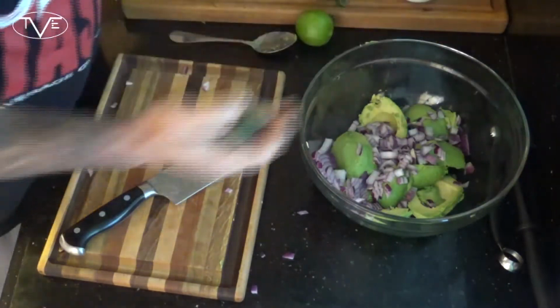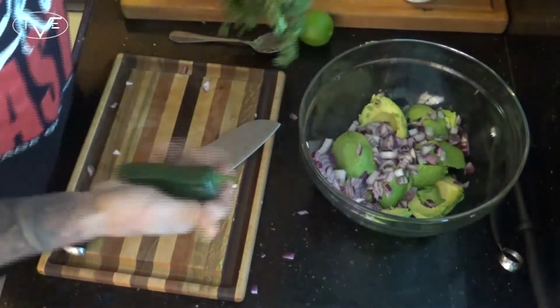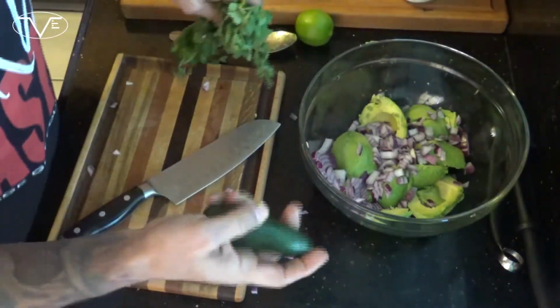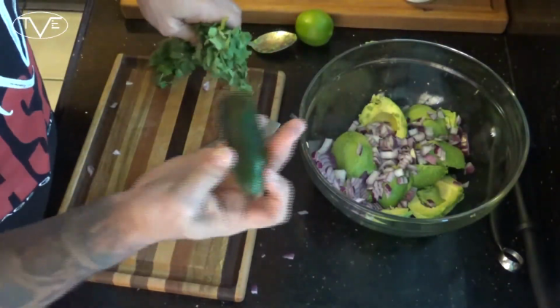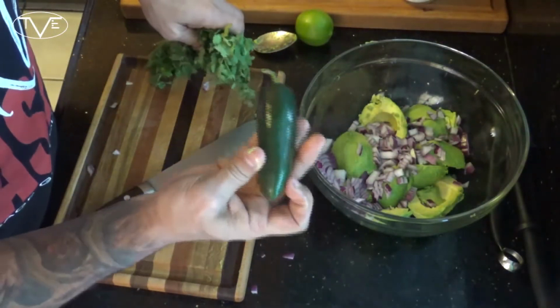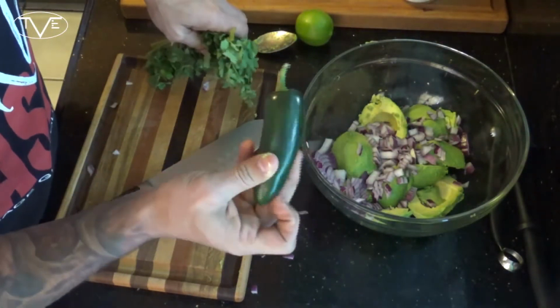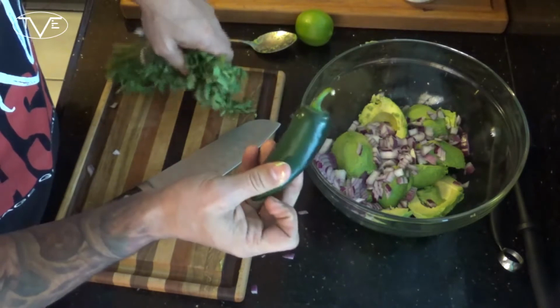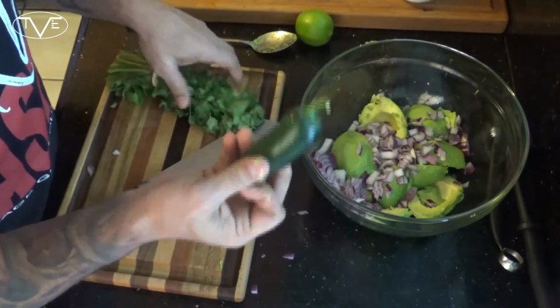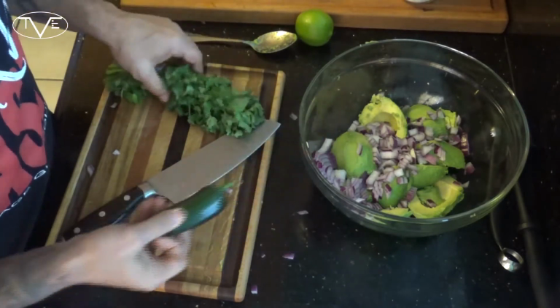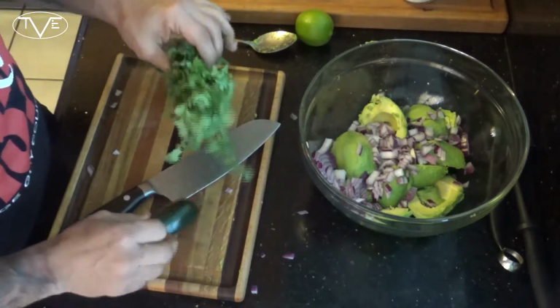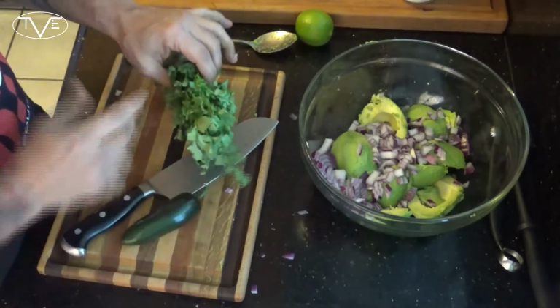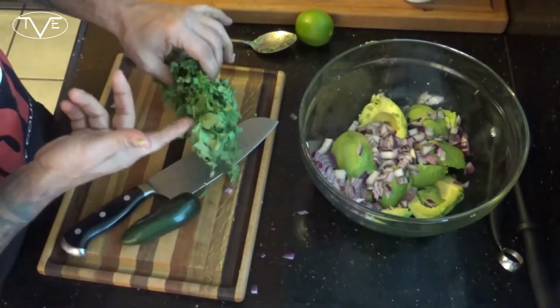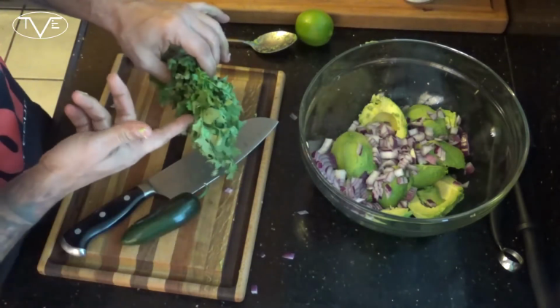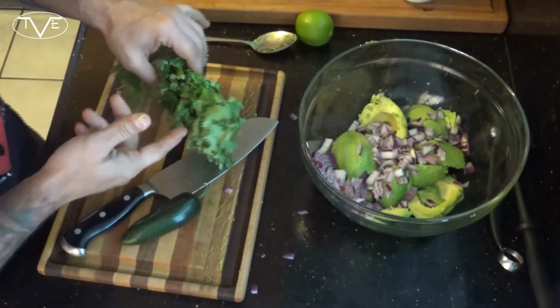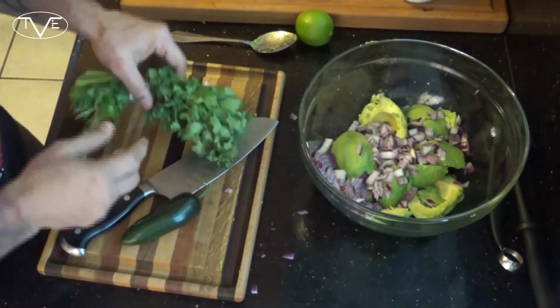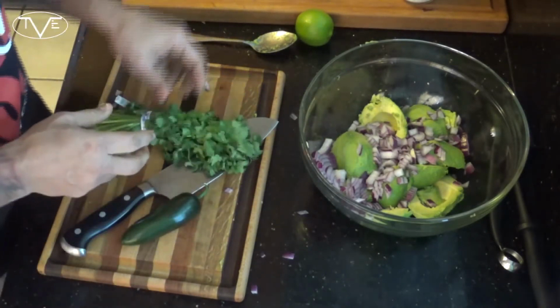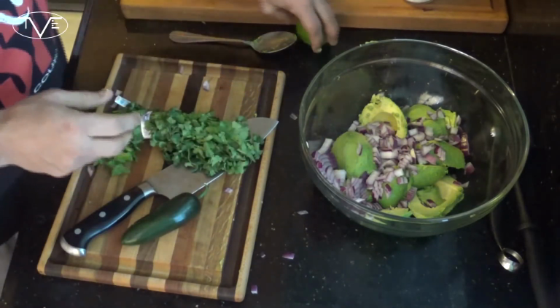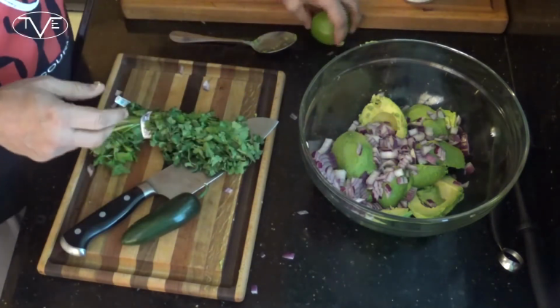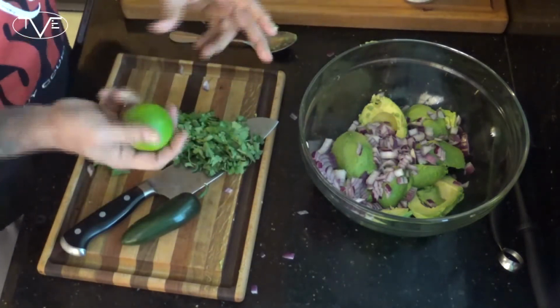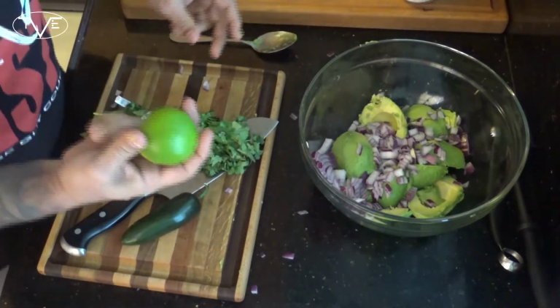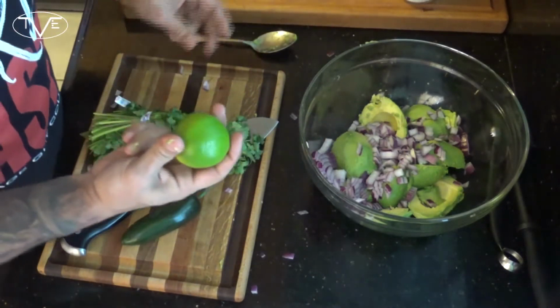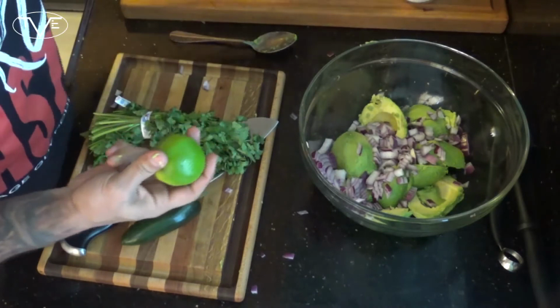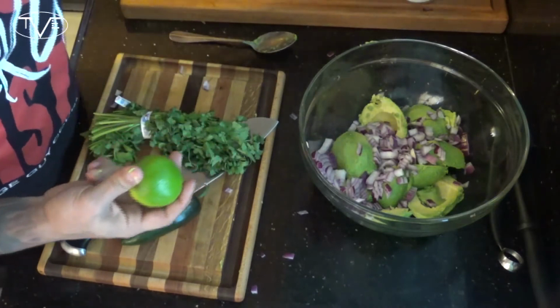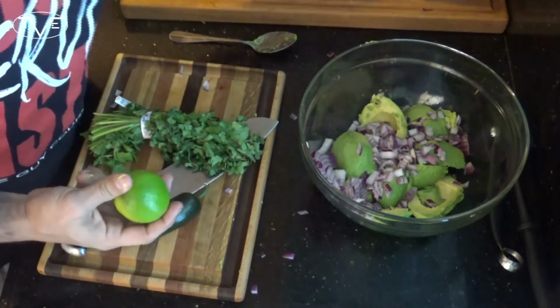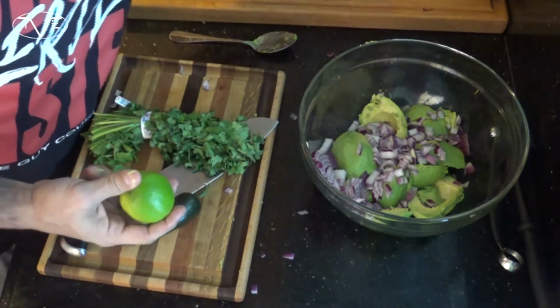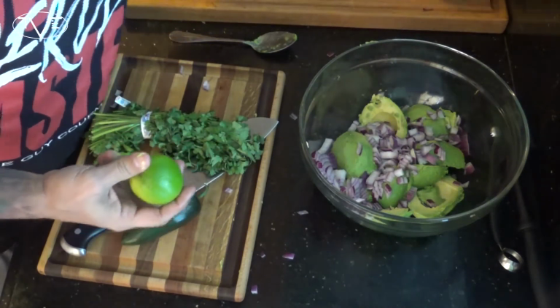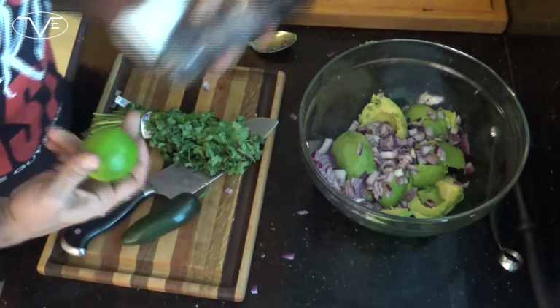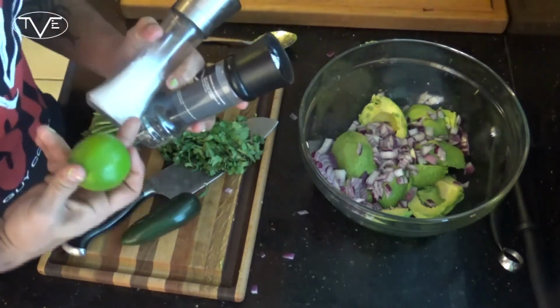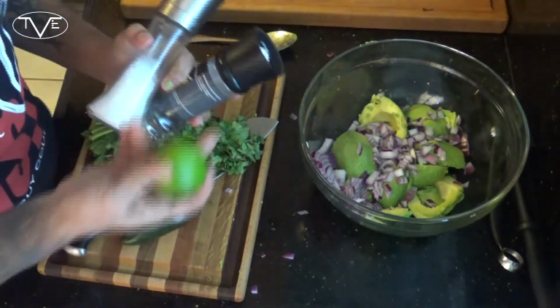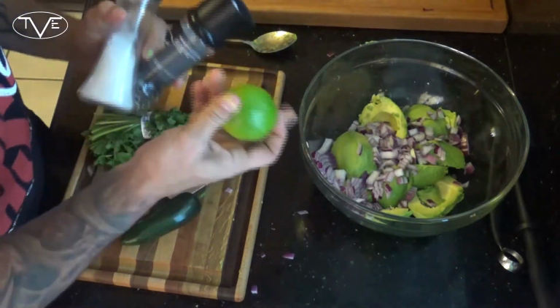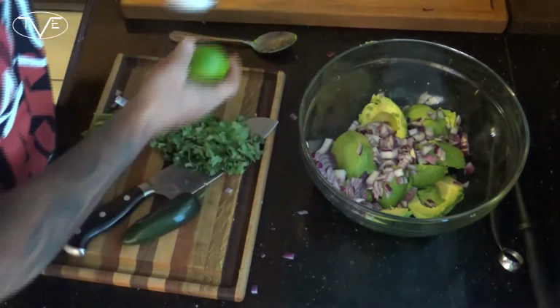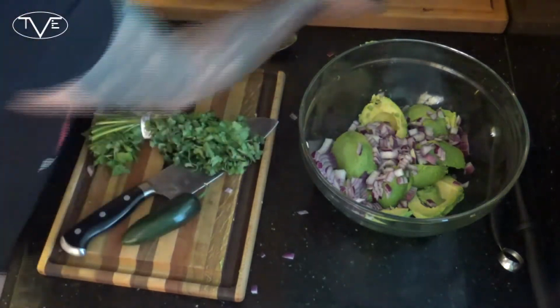Then I'm gonna seed and dice one jalapeño, mince up a little bit of cilantro, add some lime juice, salt and pepper, and then mix this all up.